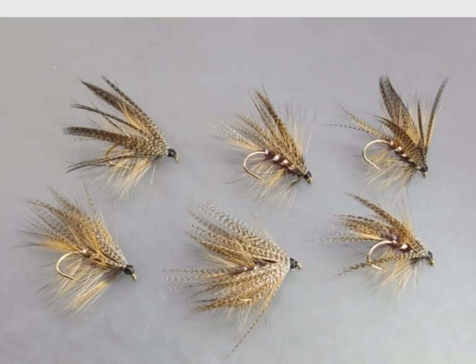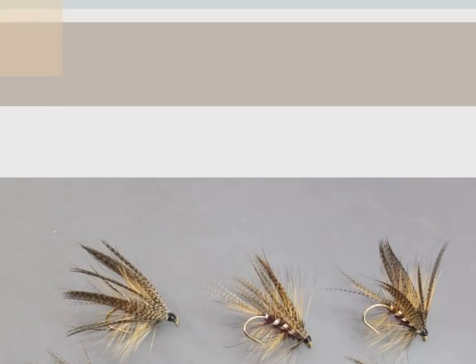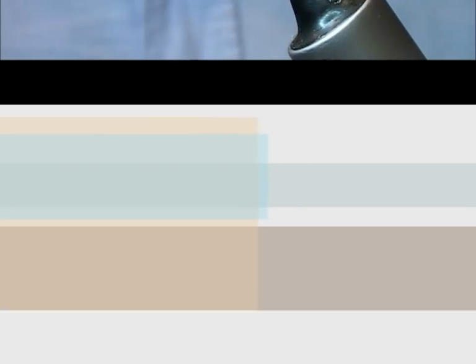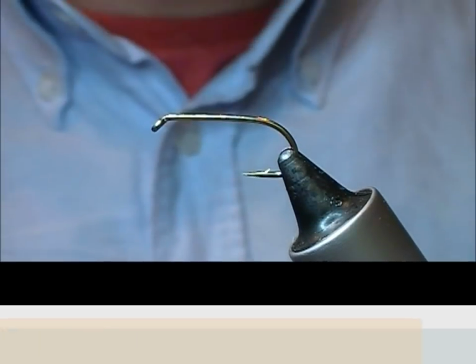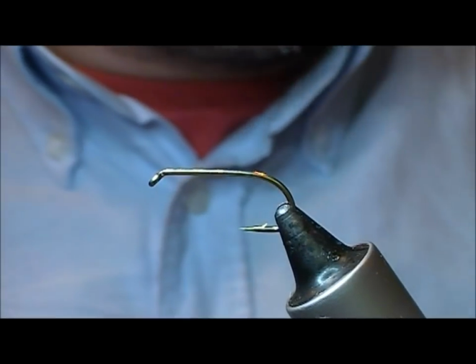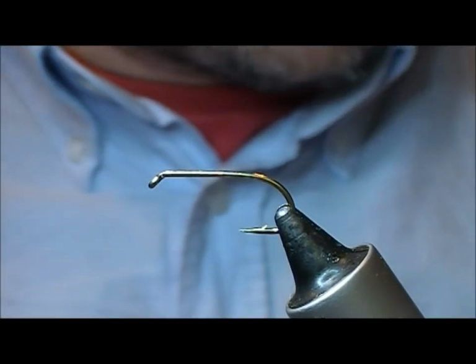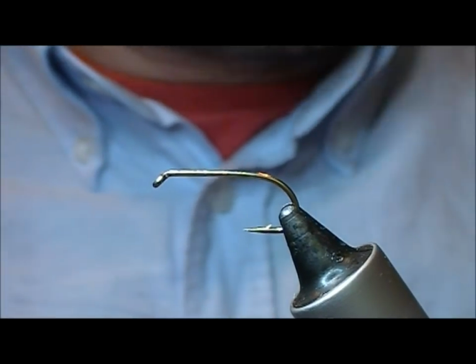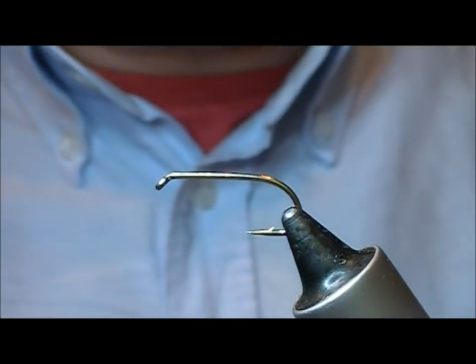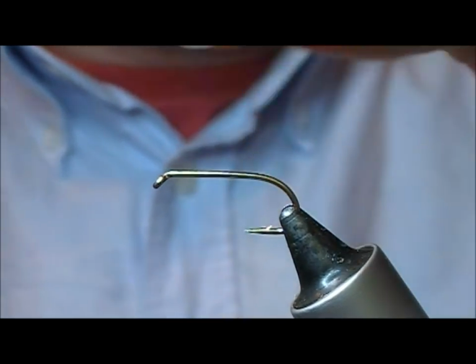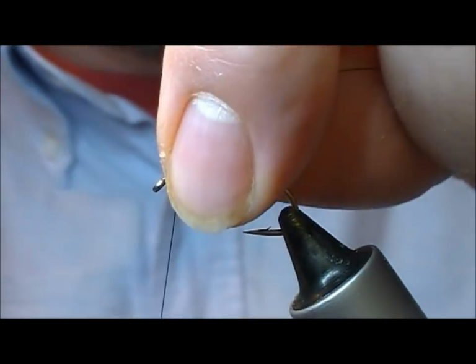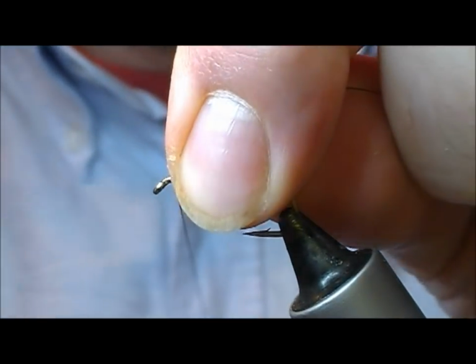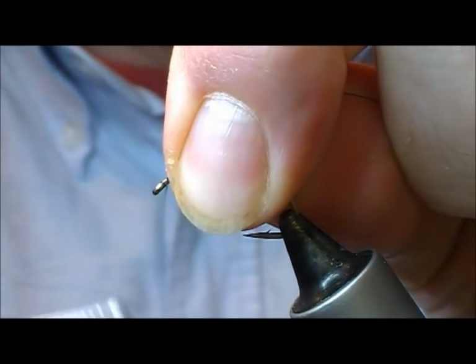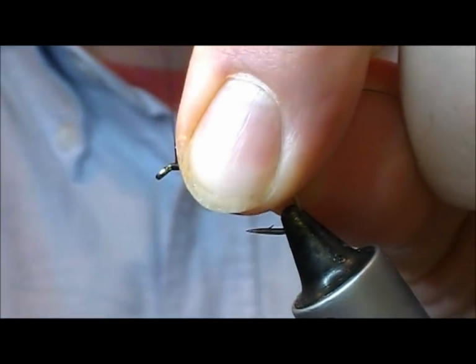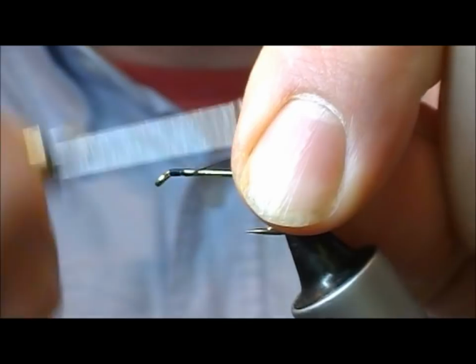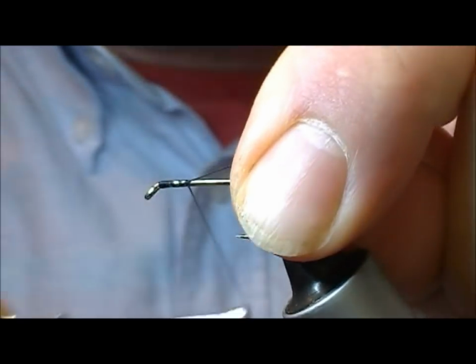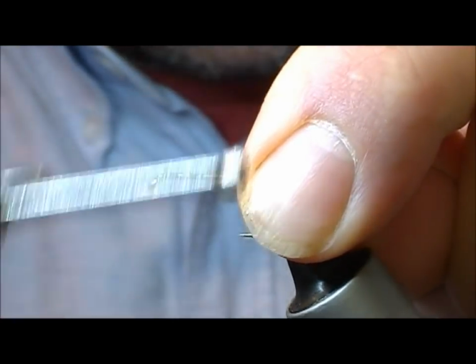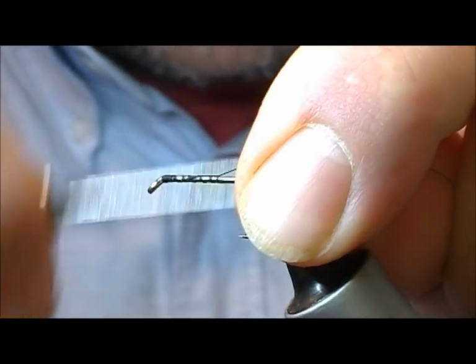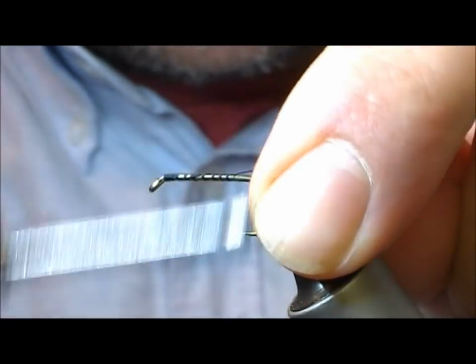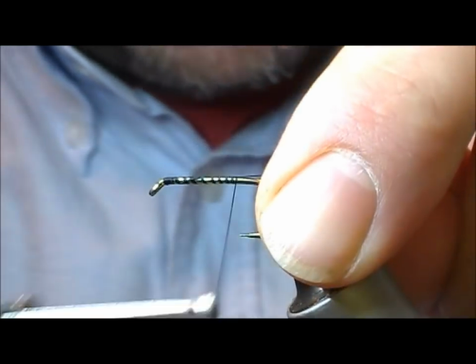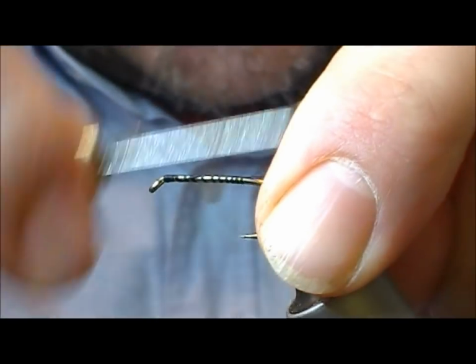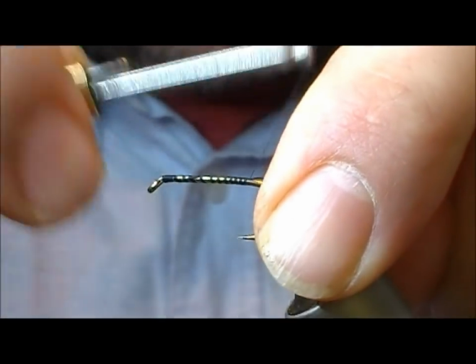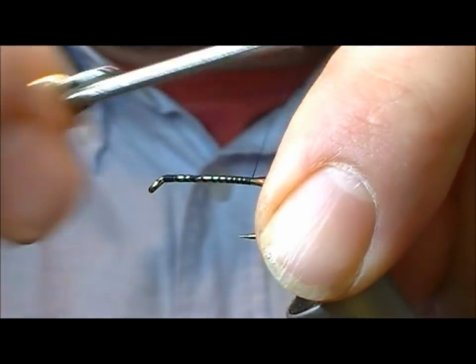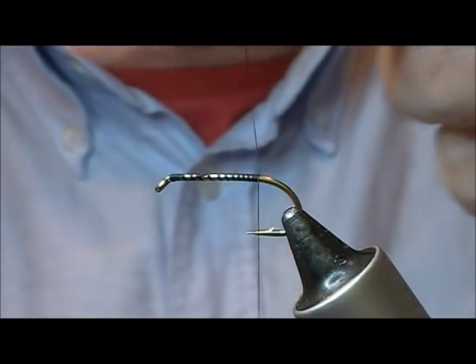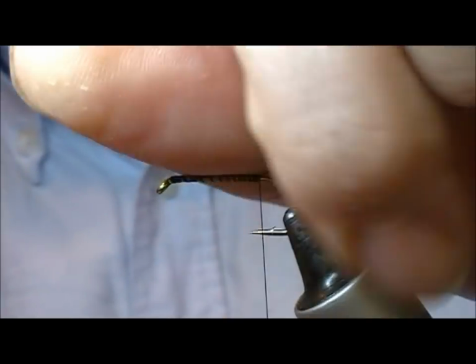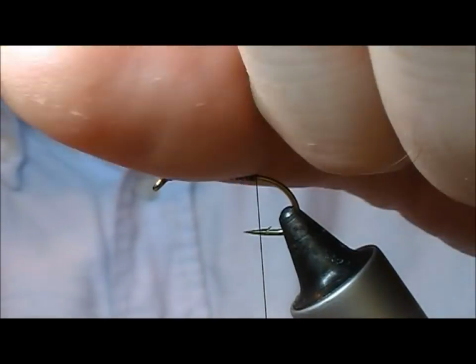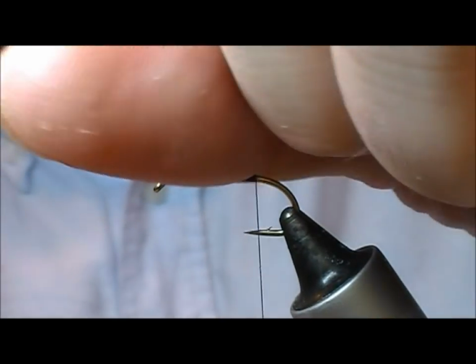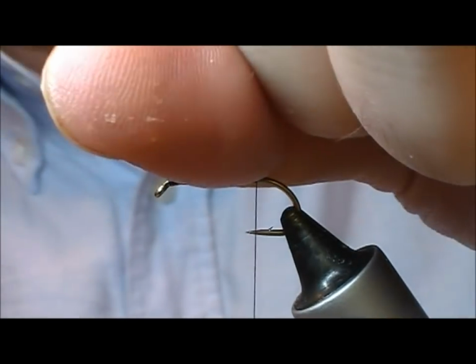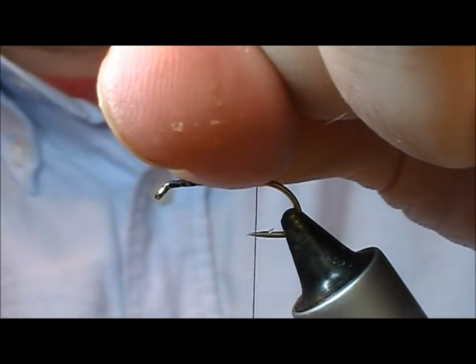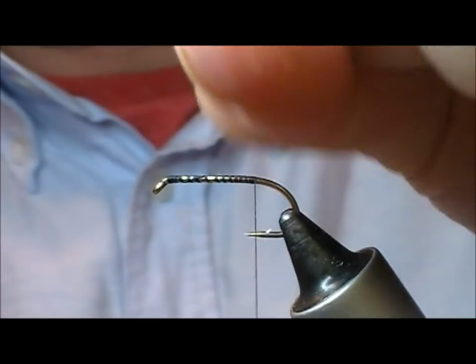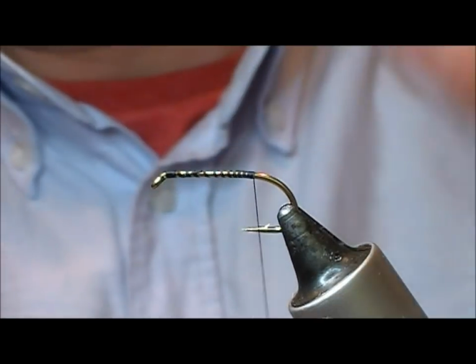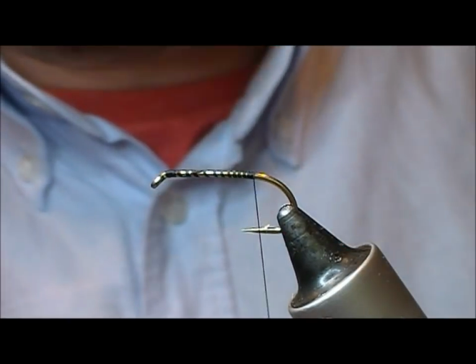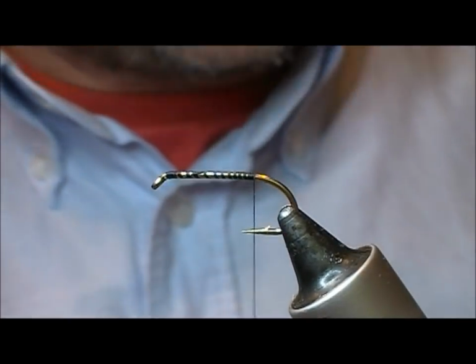An entire variation of a Claret Dabbler — this is intended for early spring fishing, so it's quite large. This is a size 8, though you can do it on sticks as well, or even a long shank.